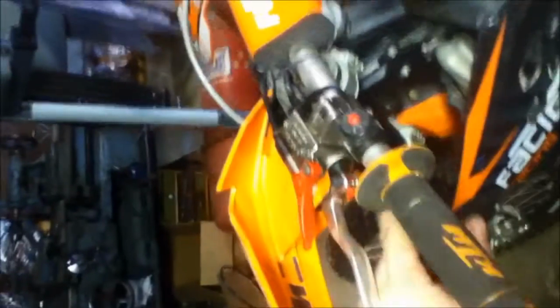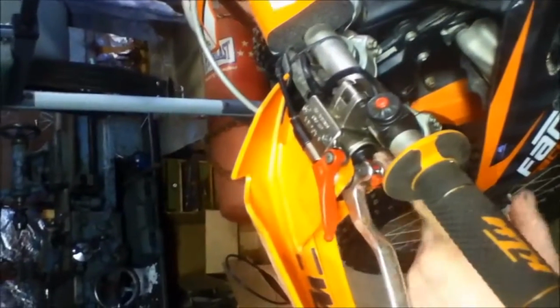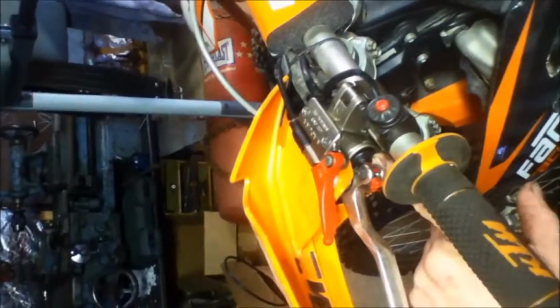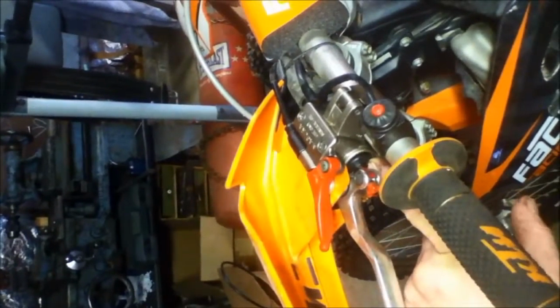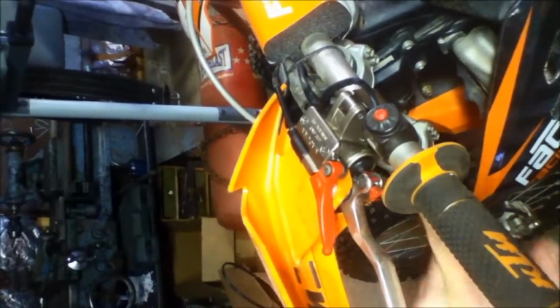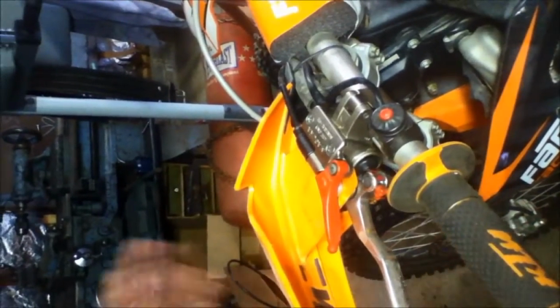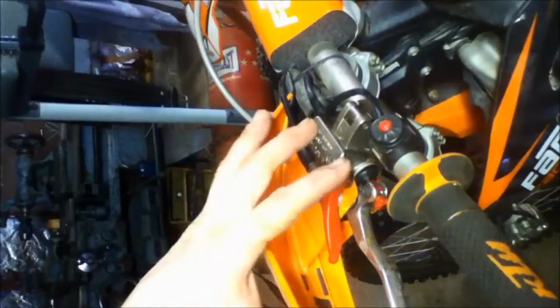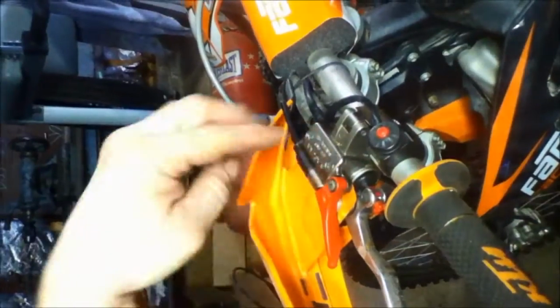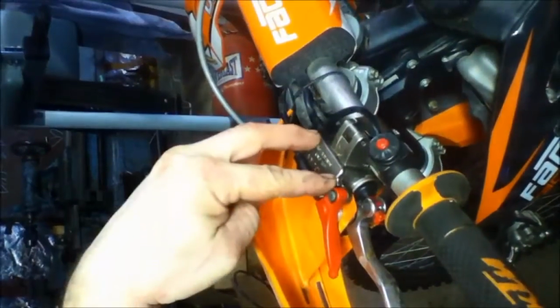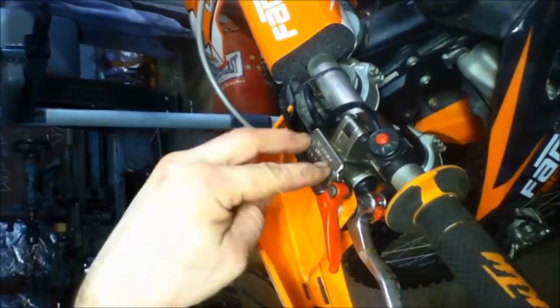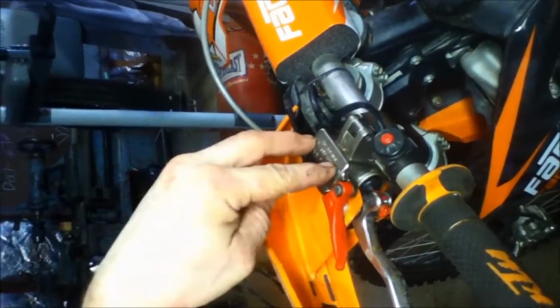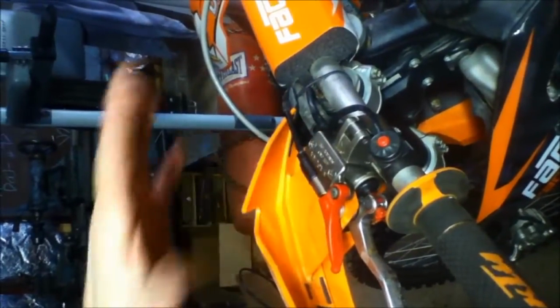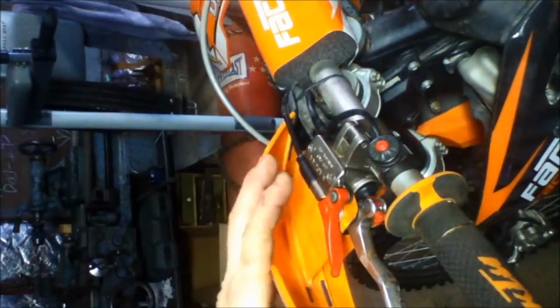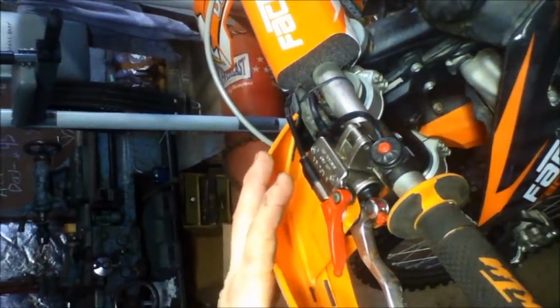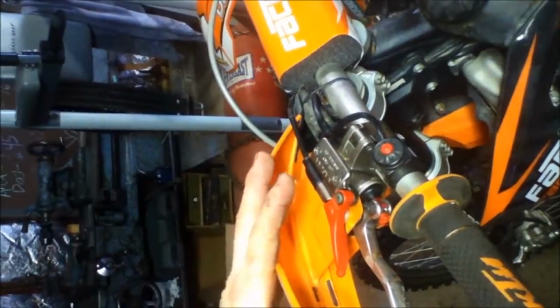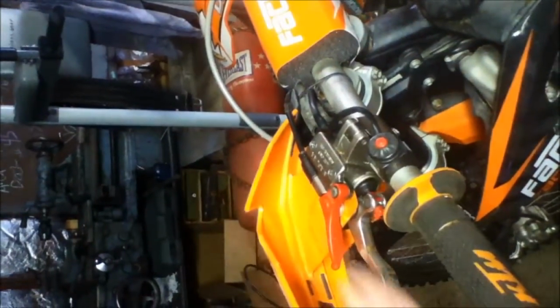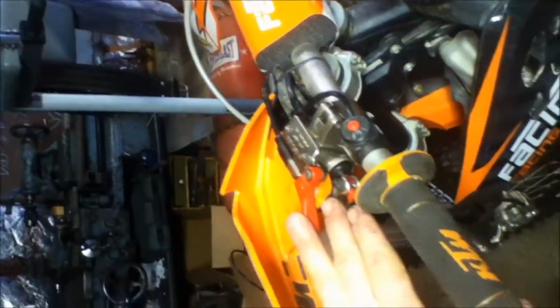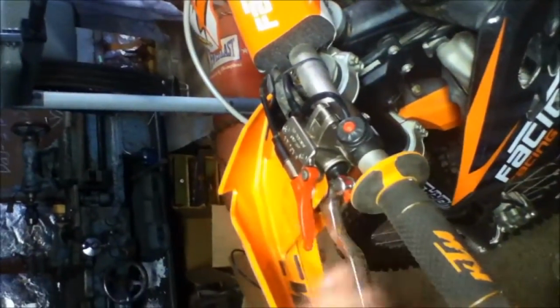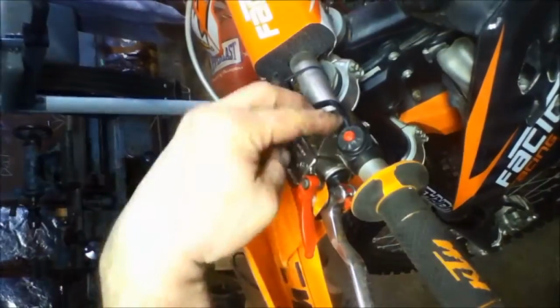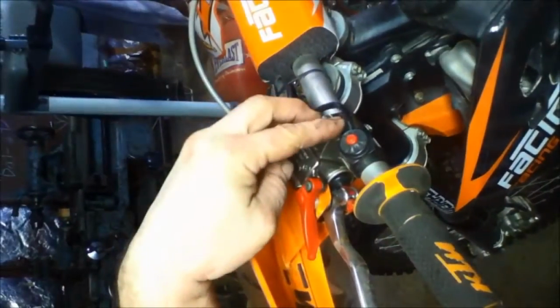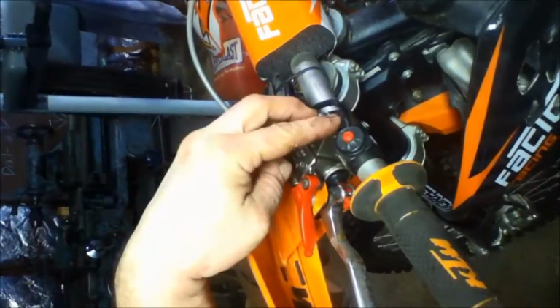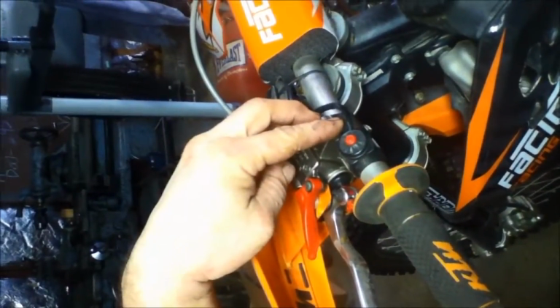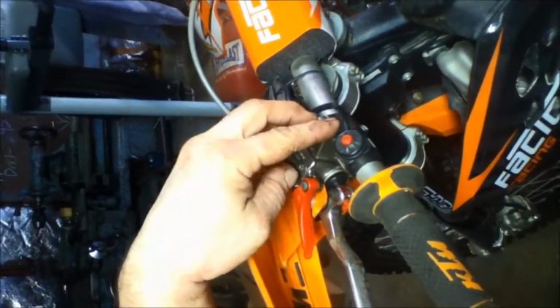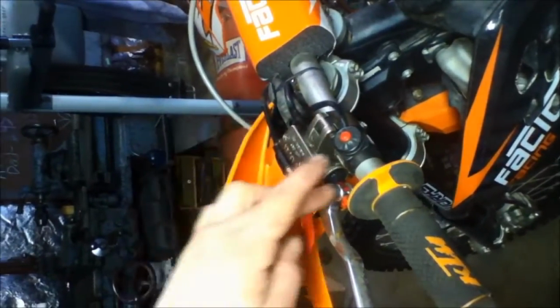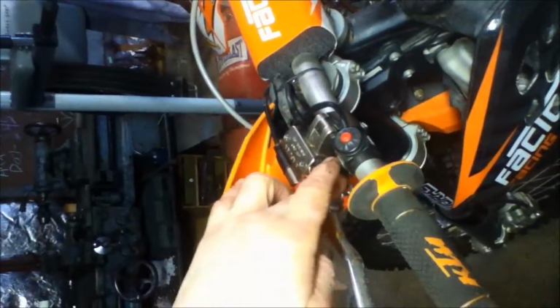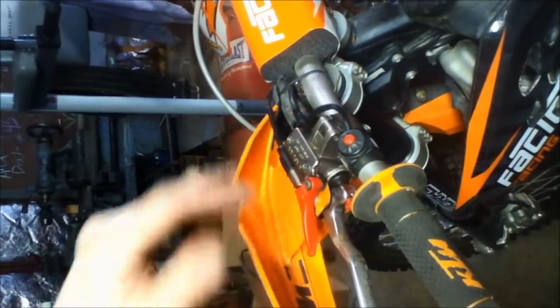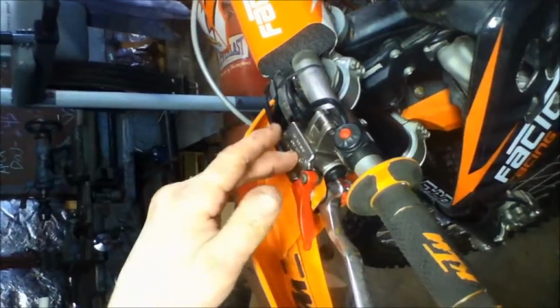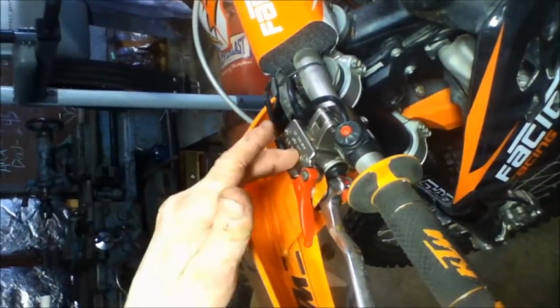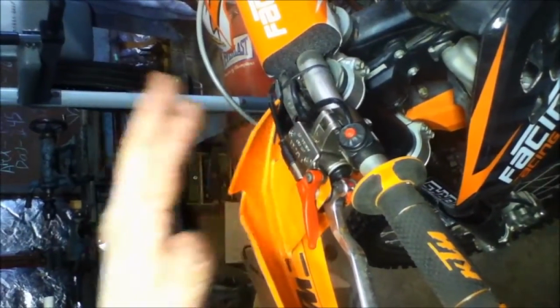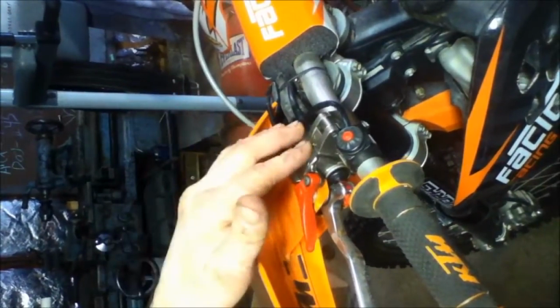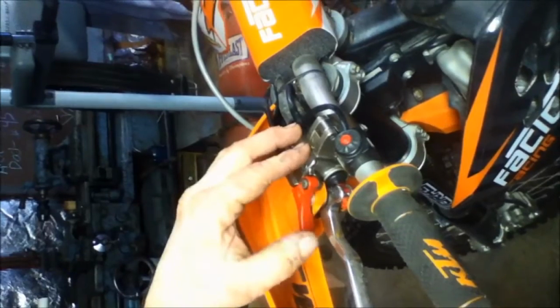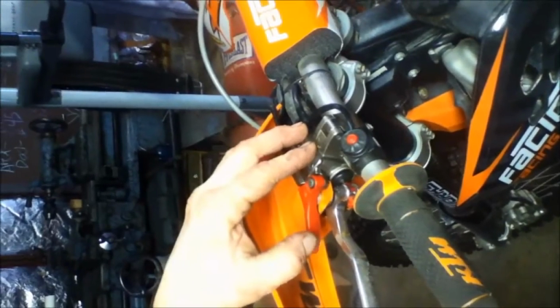So it leaks right here. What we're going to do is take this apart. We're going to pull the reservoir cover off, pull the wind guard off and the handle out, and go ahead and take it off the bike so we can get to the pieces and replace them really quick. Then we're going to bleed it and show you how to do that.